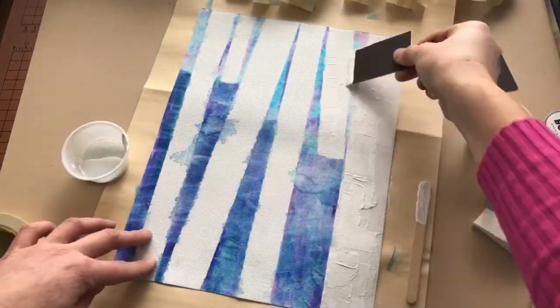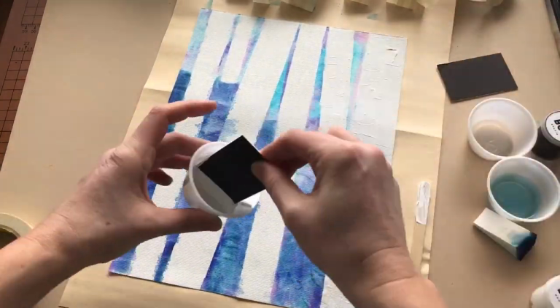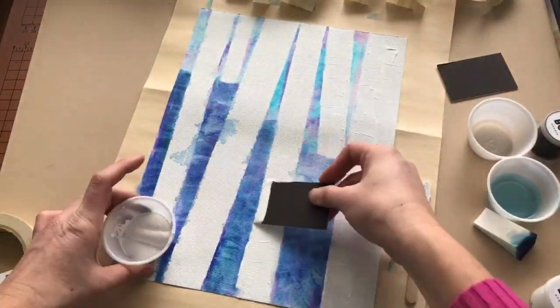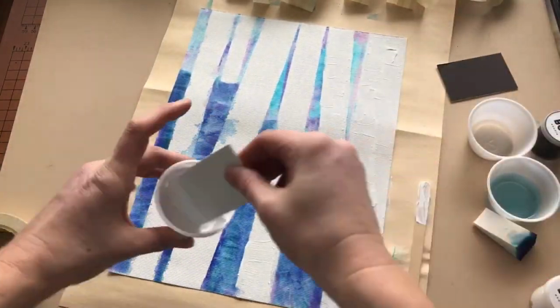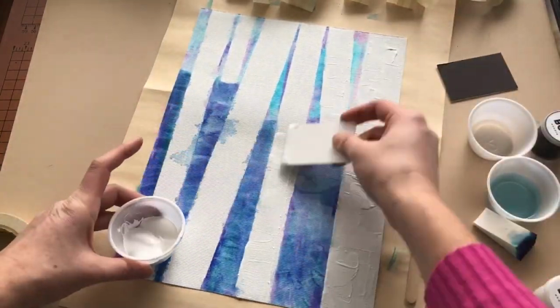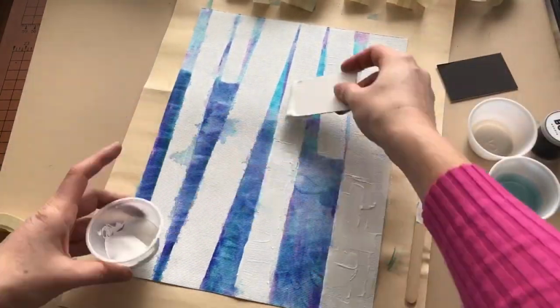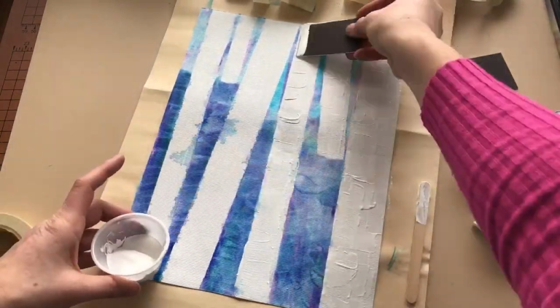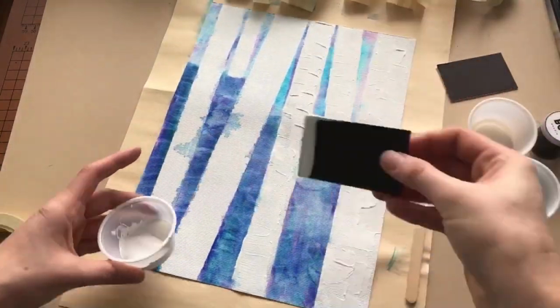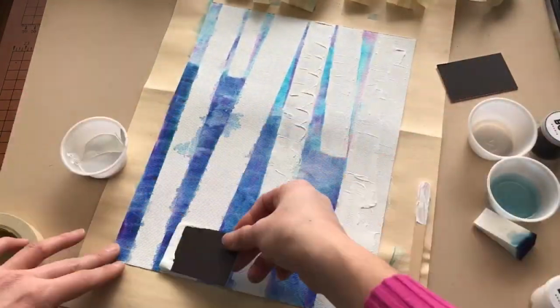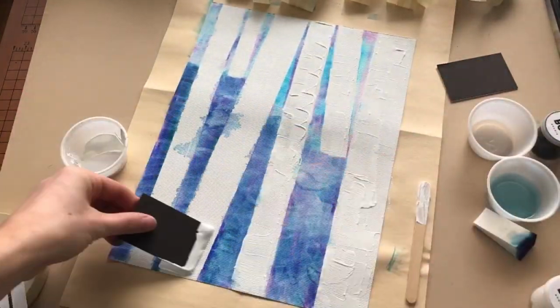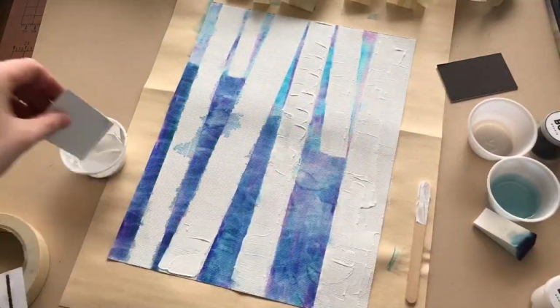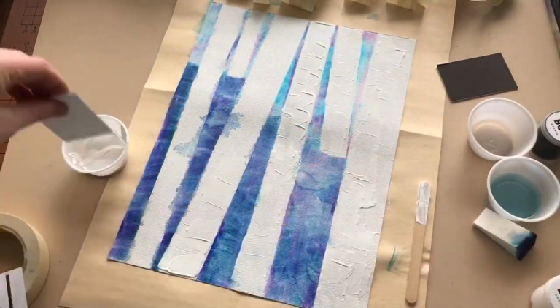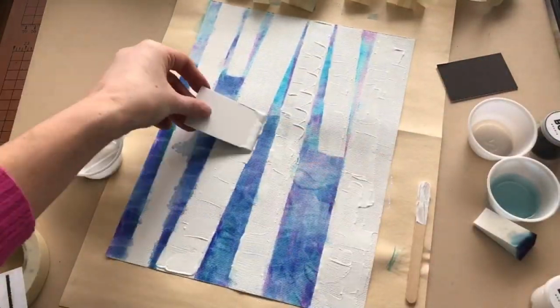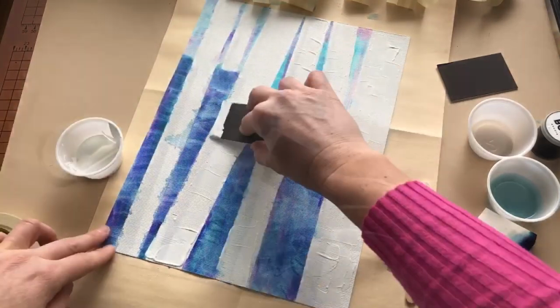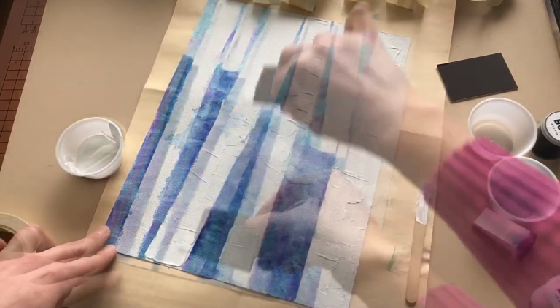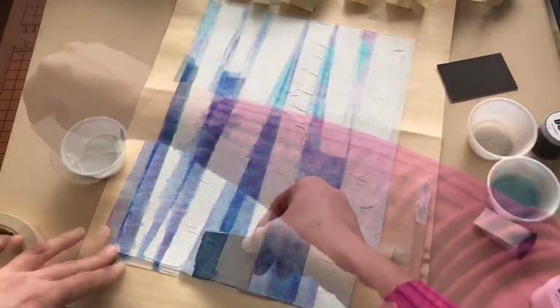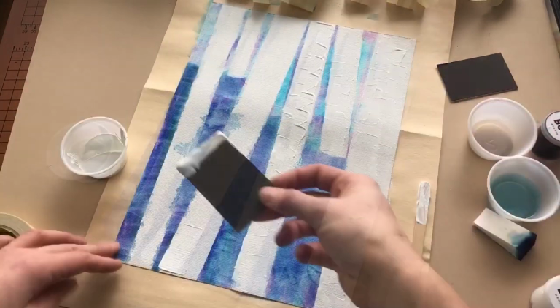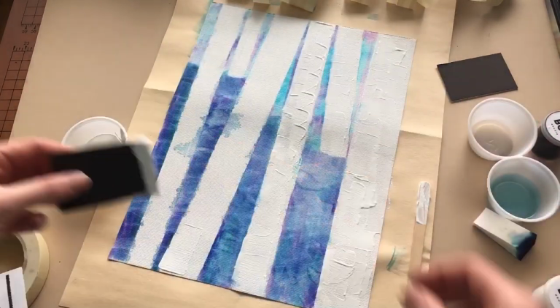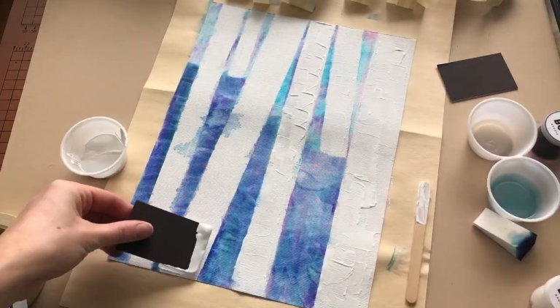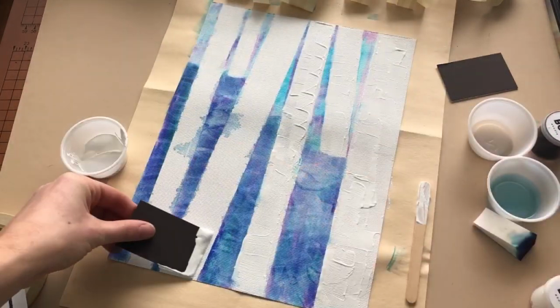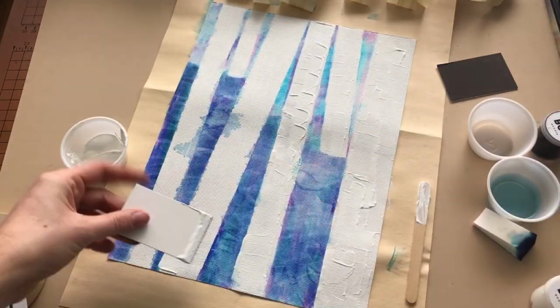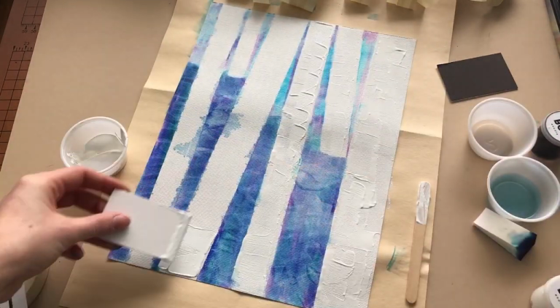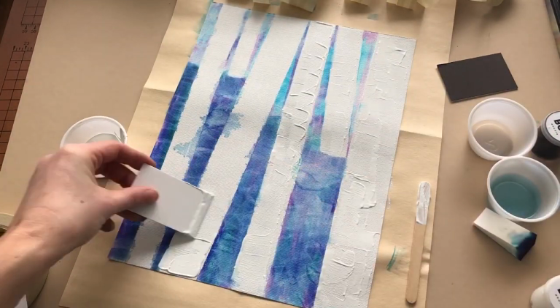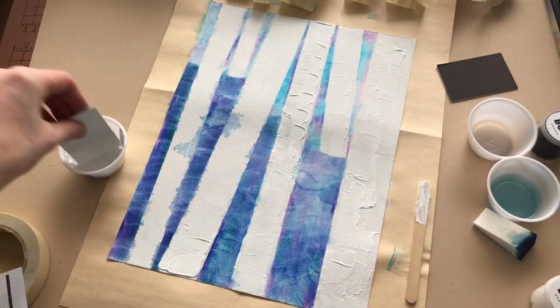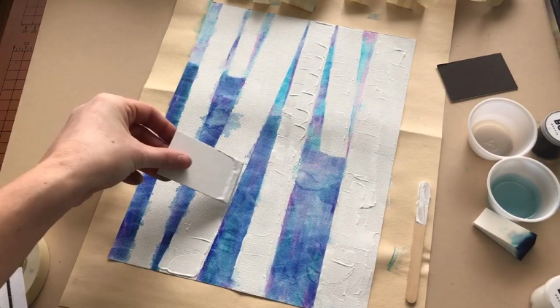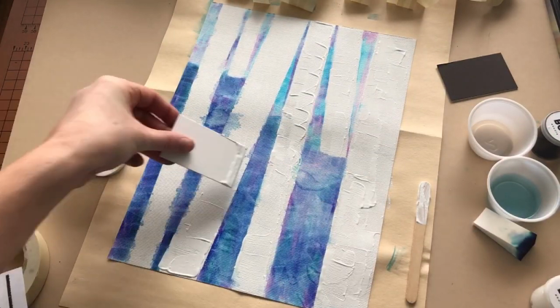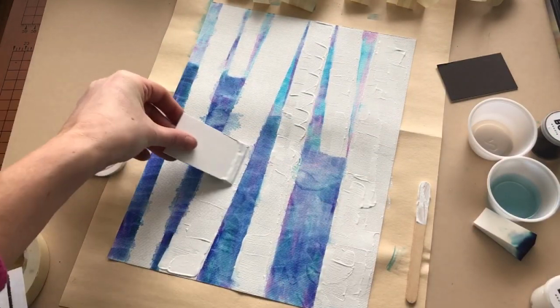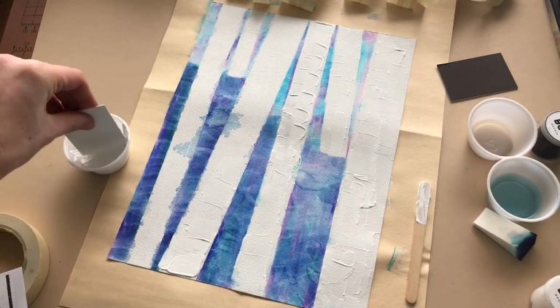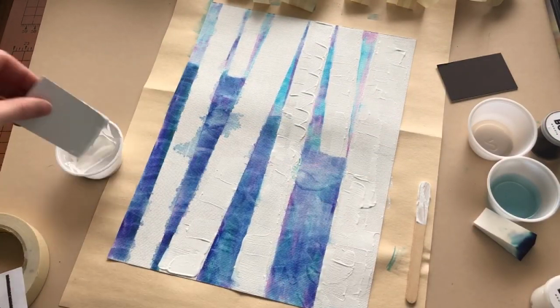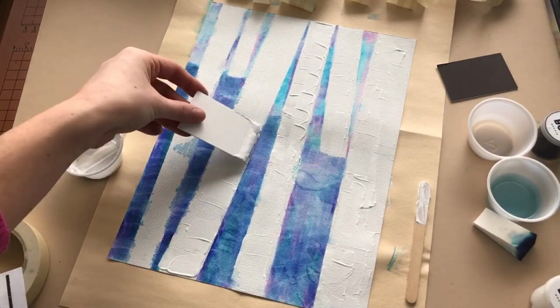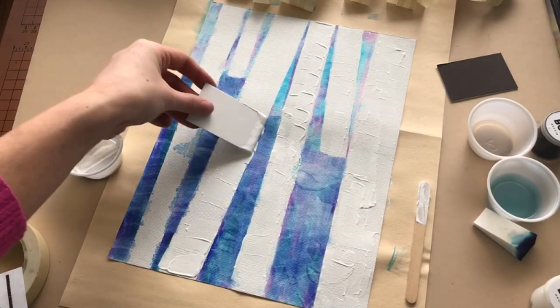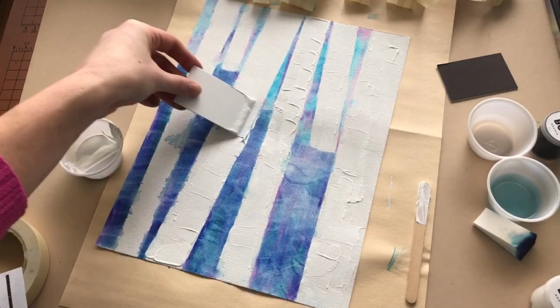Lastly, Step 8D. Add branches by touching the card to the canvas. Allow the white paint to dry completely.